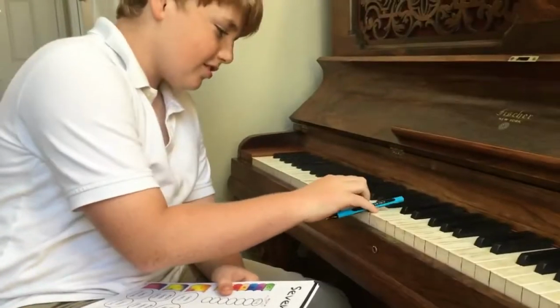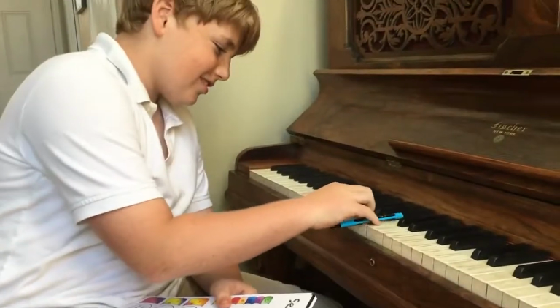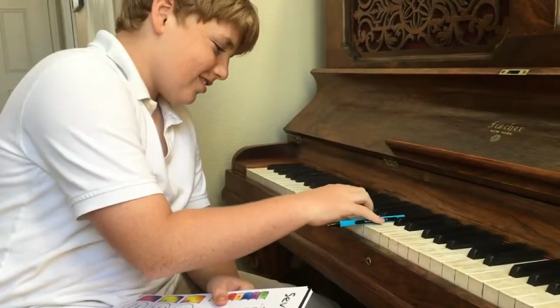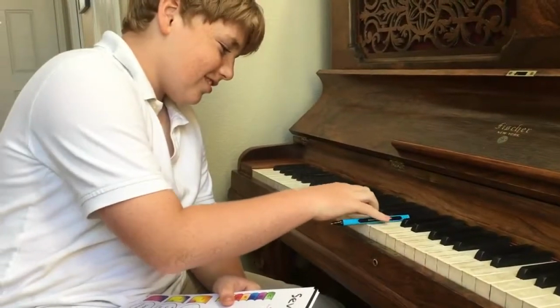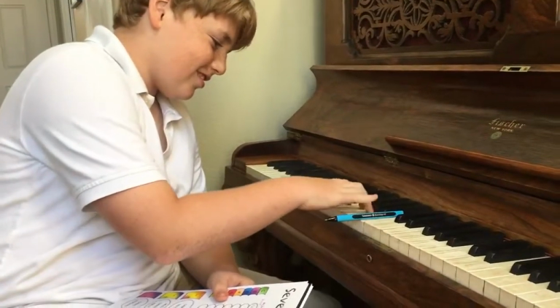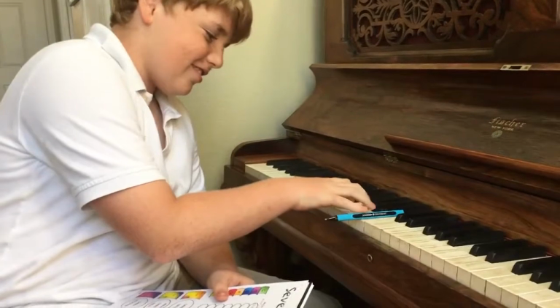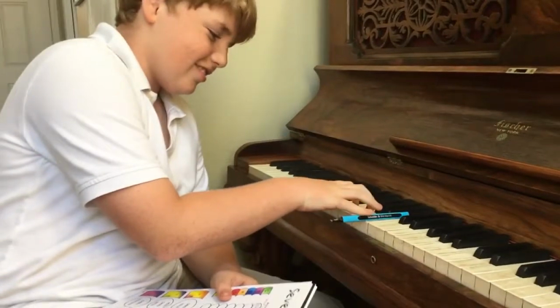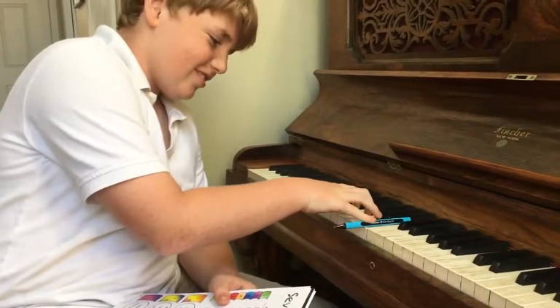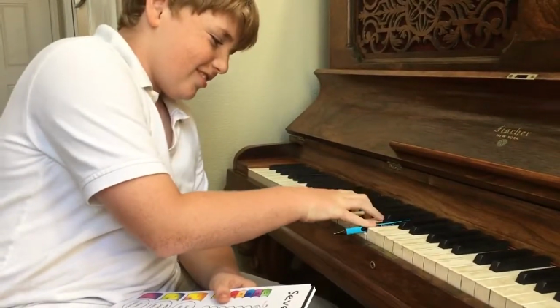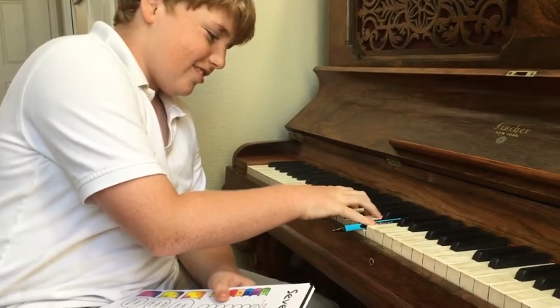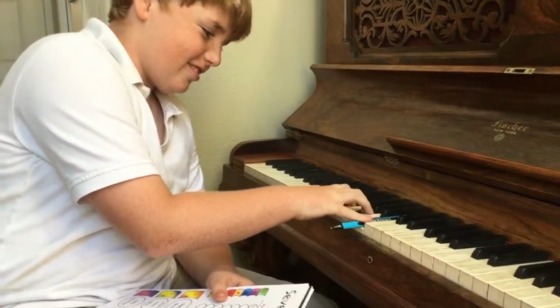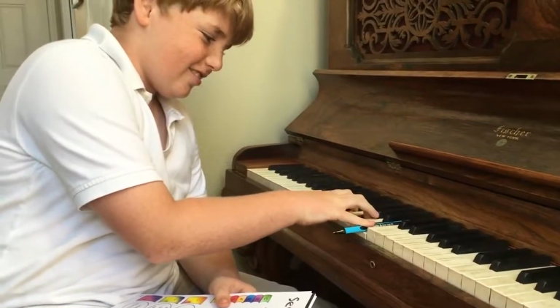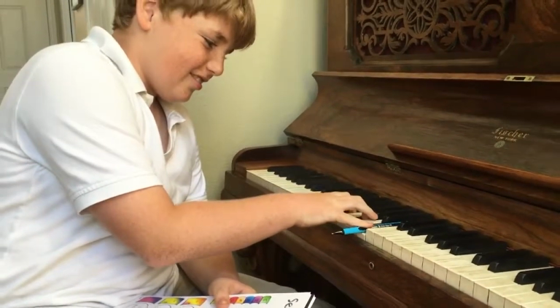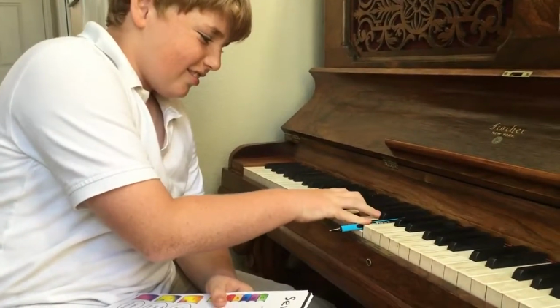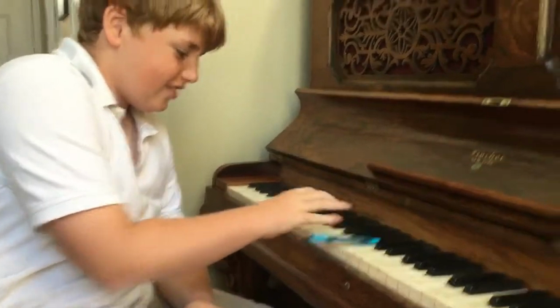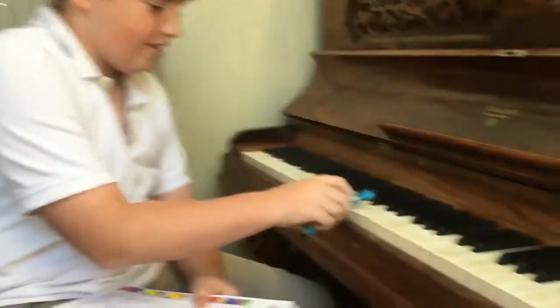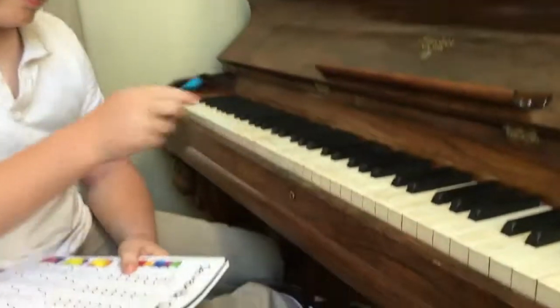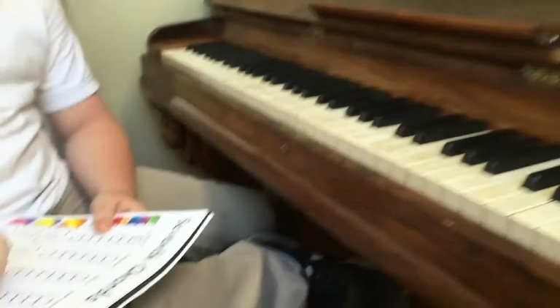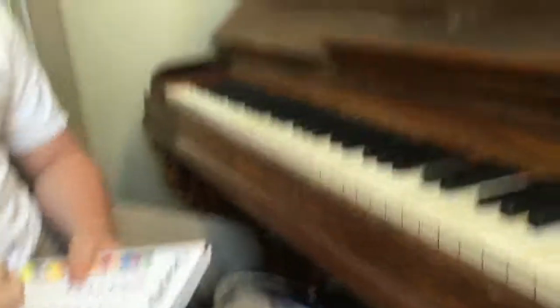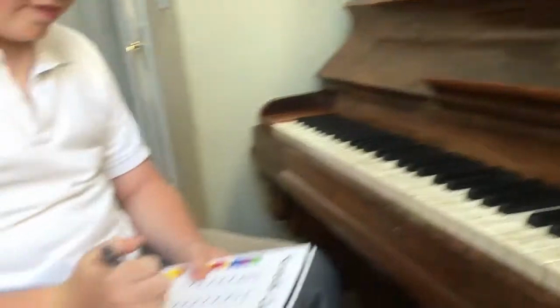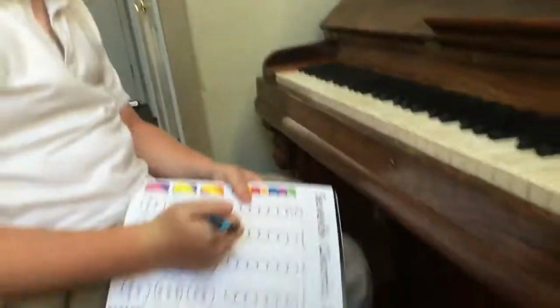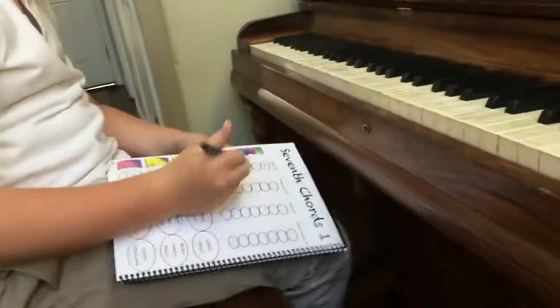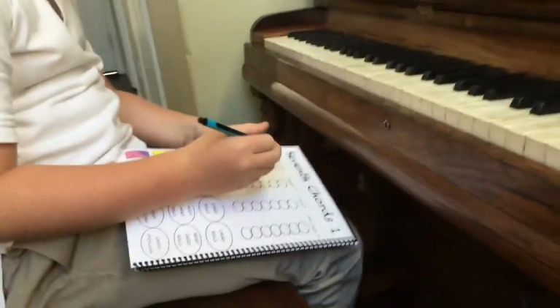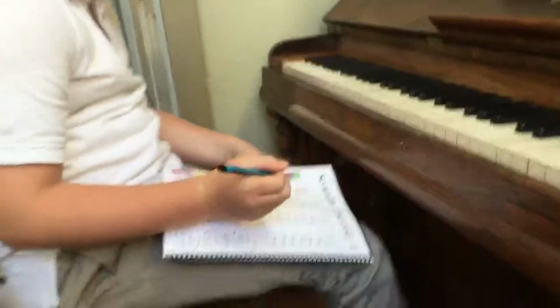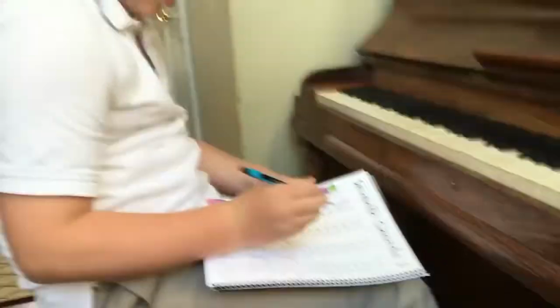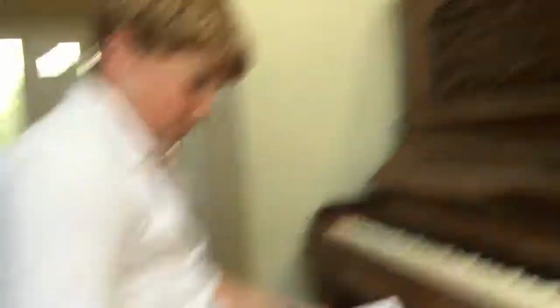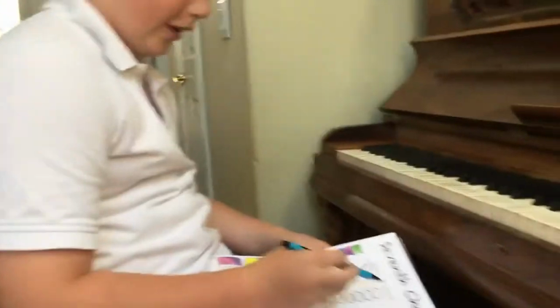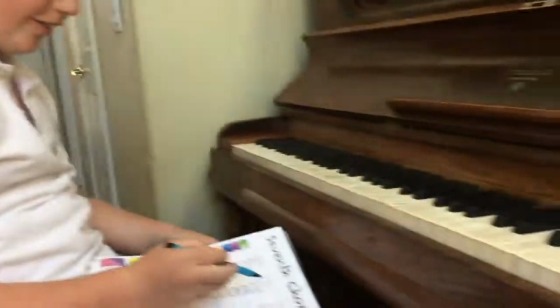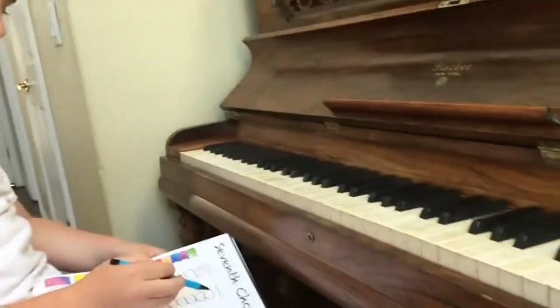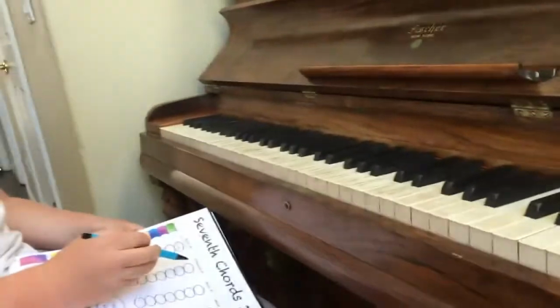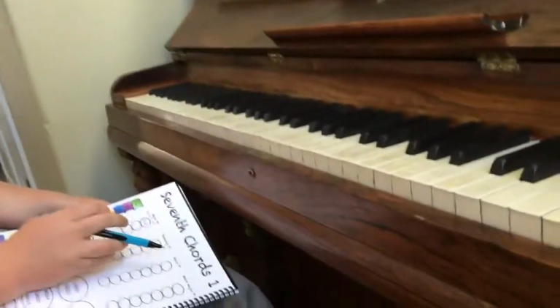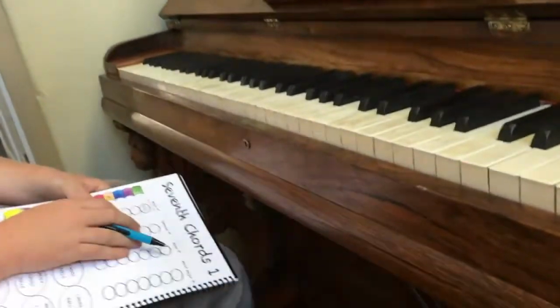The struggle is real. Yes! Very nice. And you get to color it. Where do I color? Well, you grab a light color.